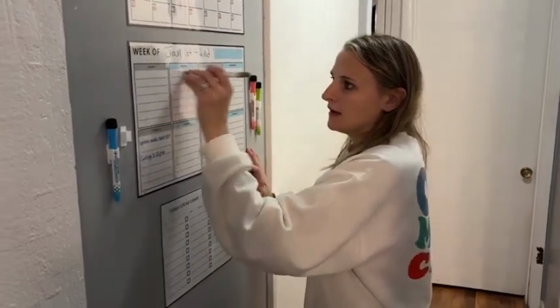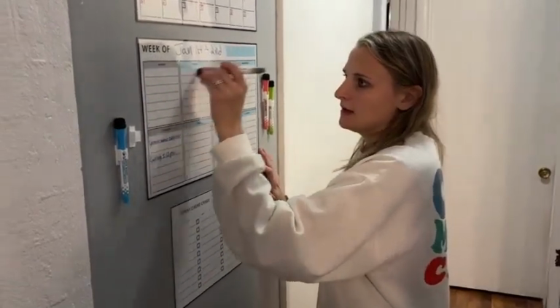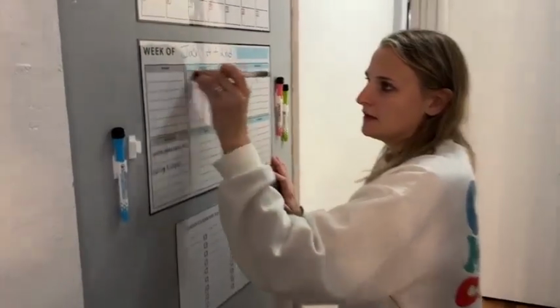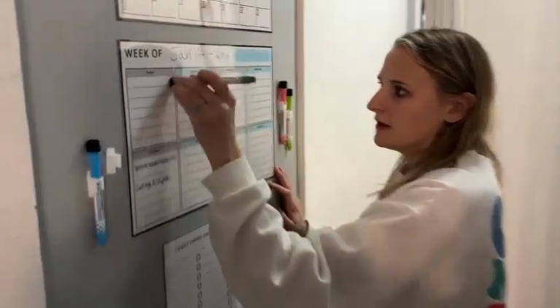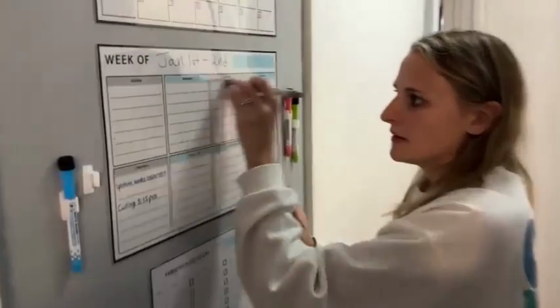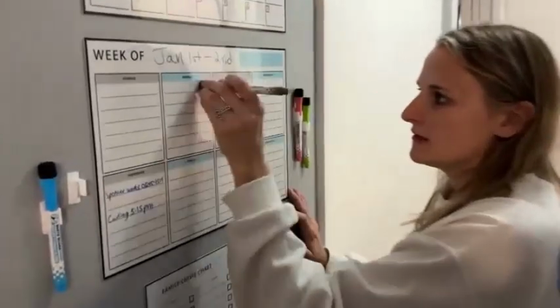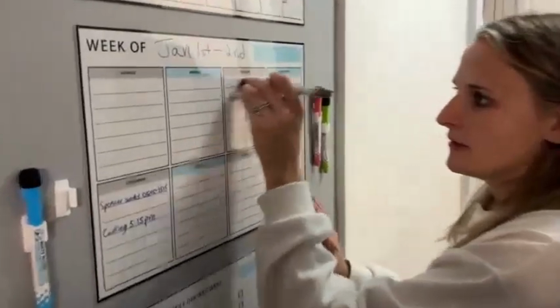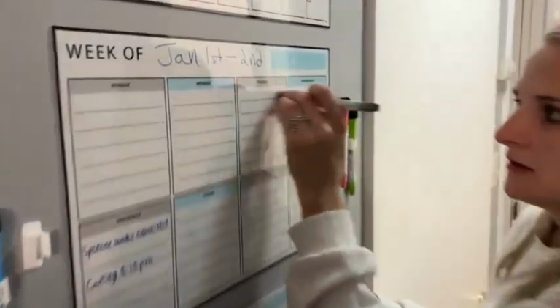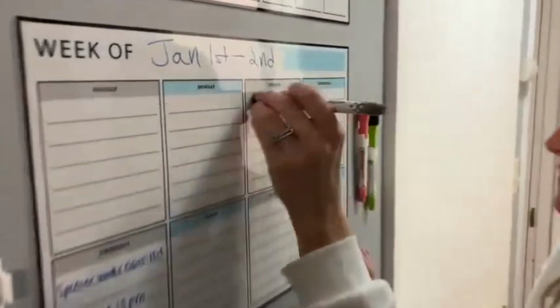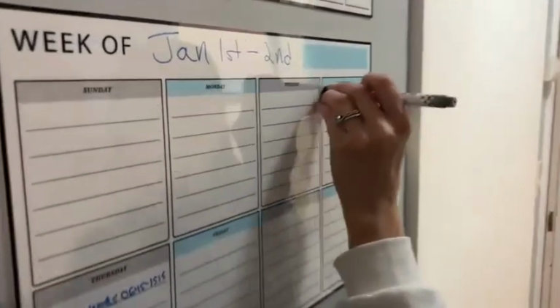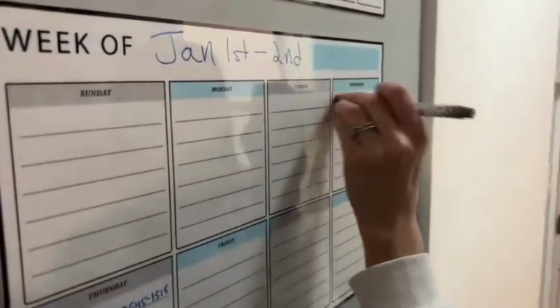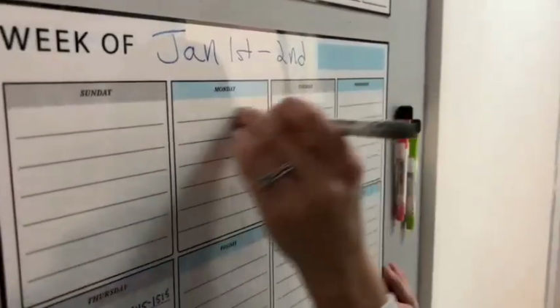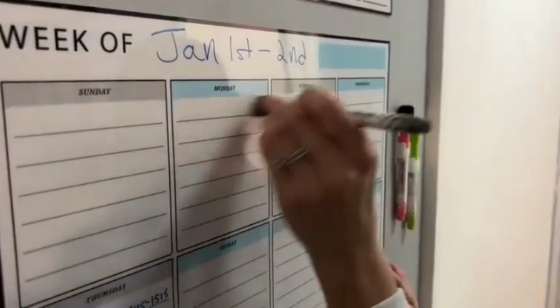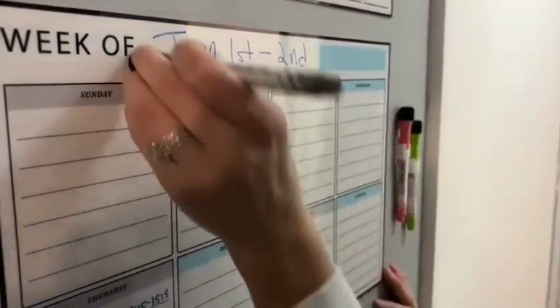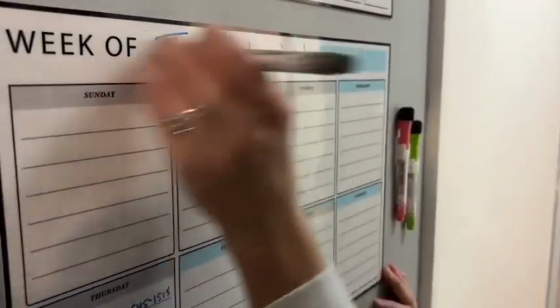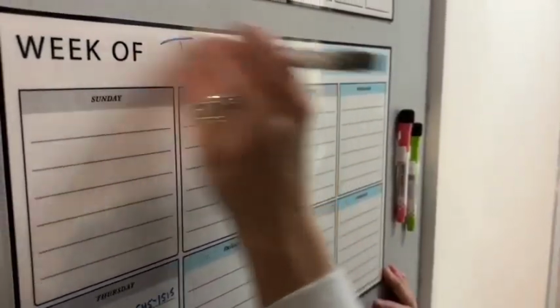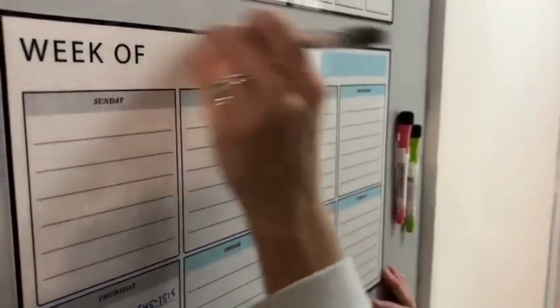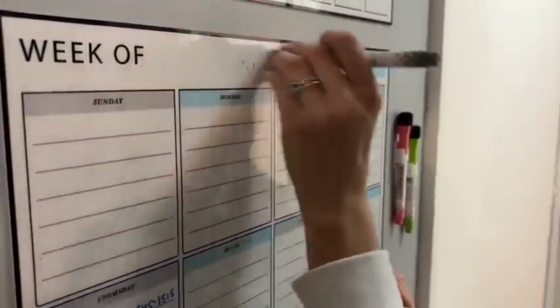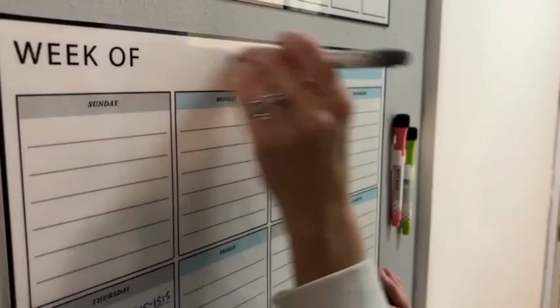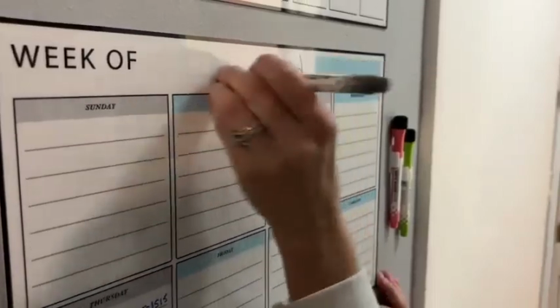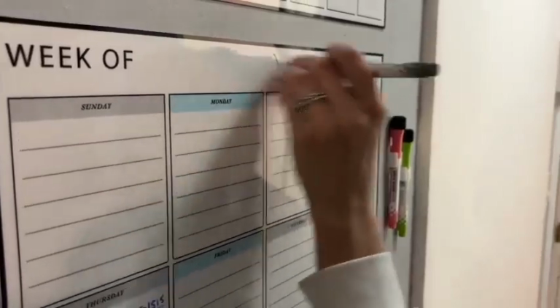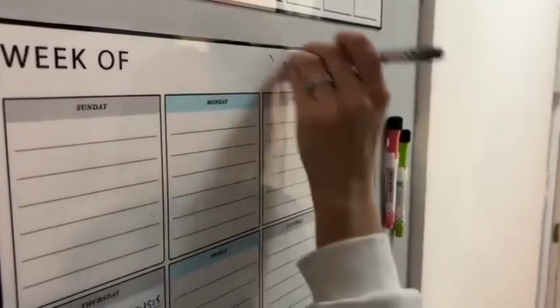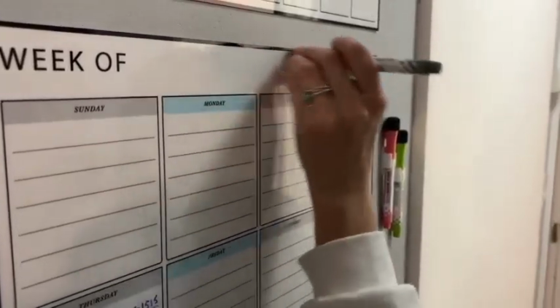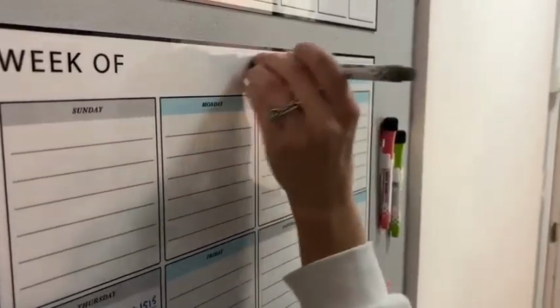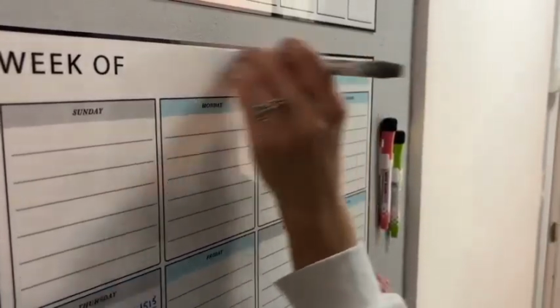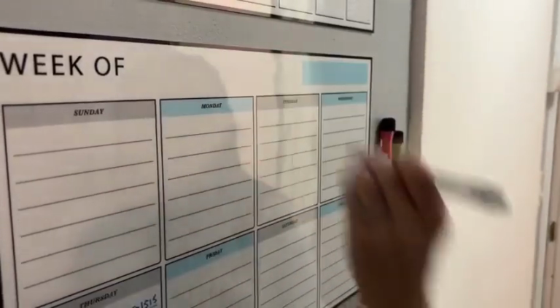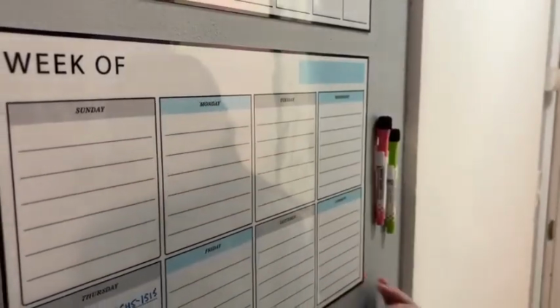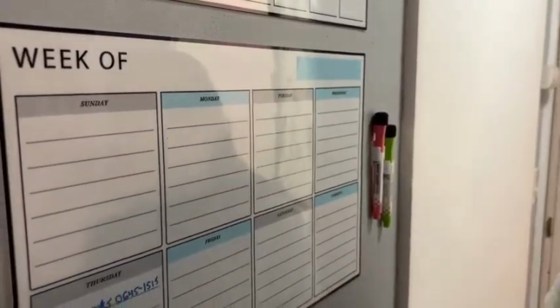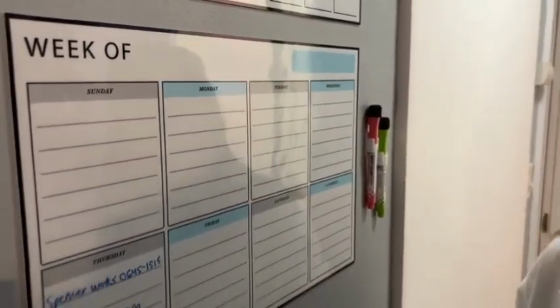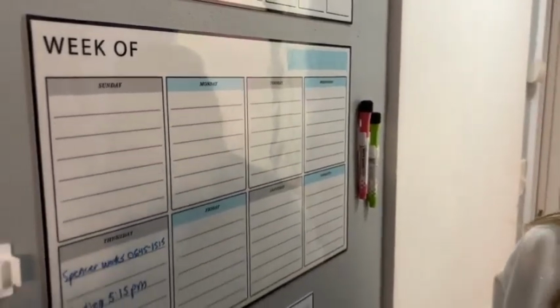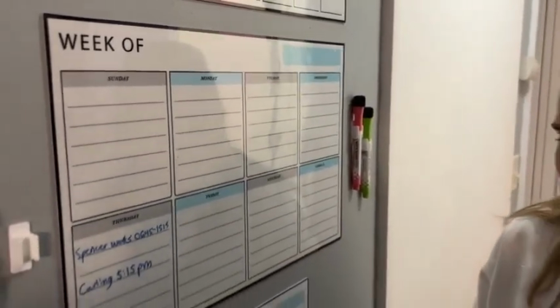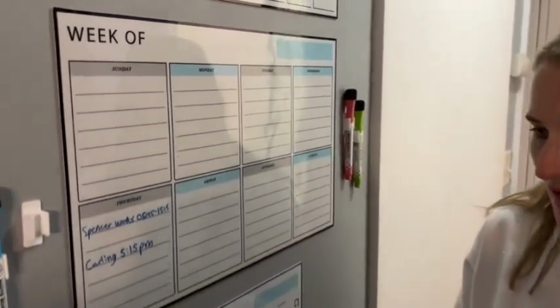They erase really well too, so you can see it comes off really easily, and then you can write things again.